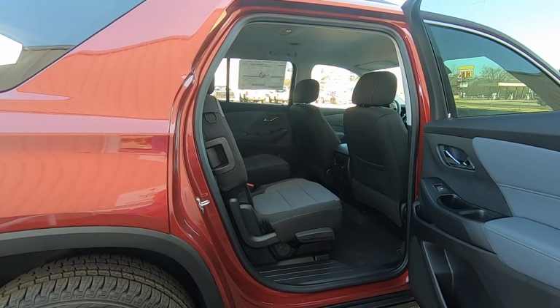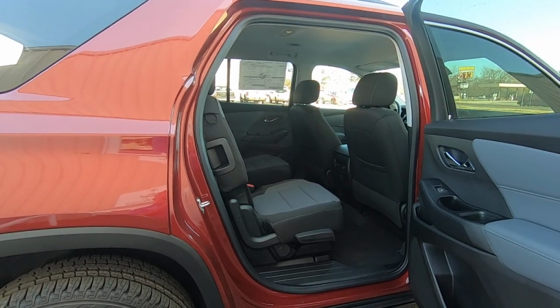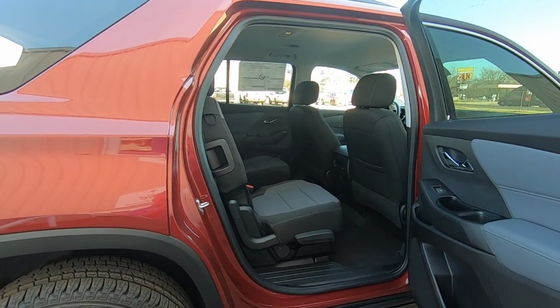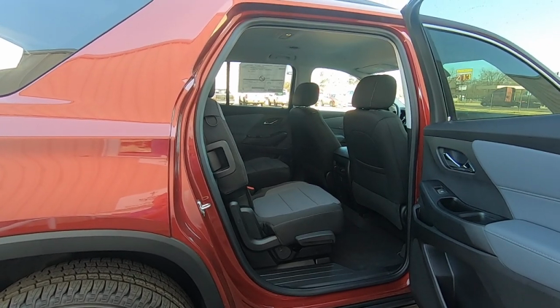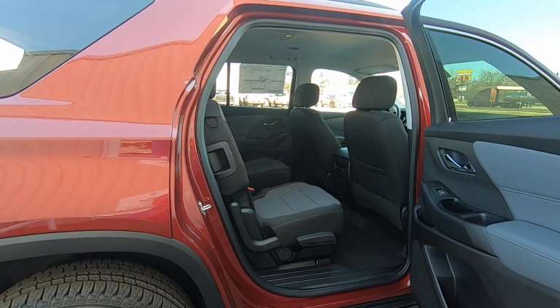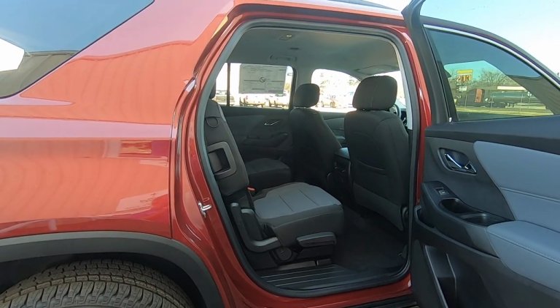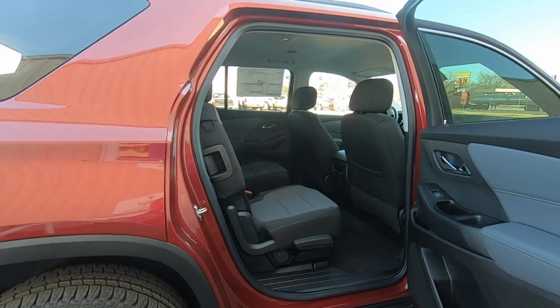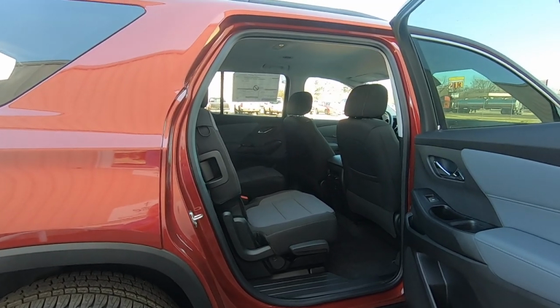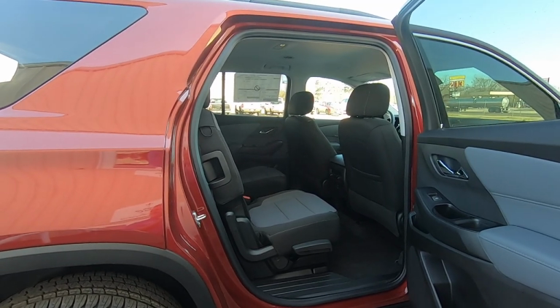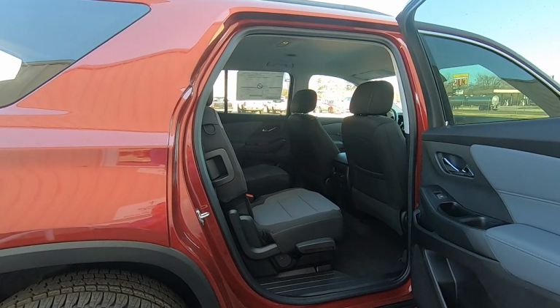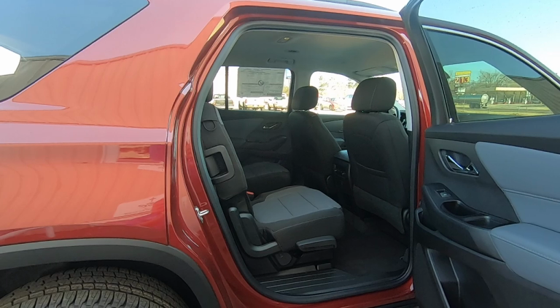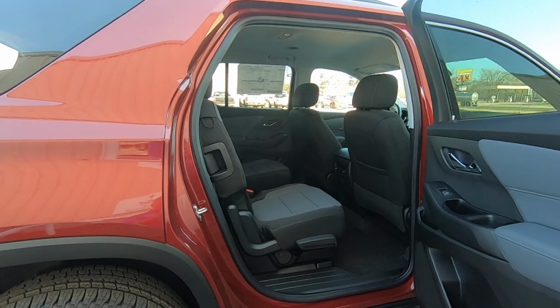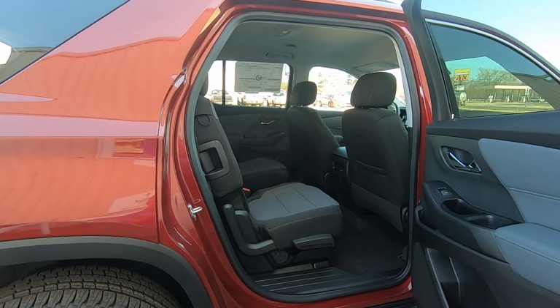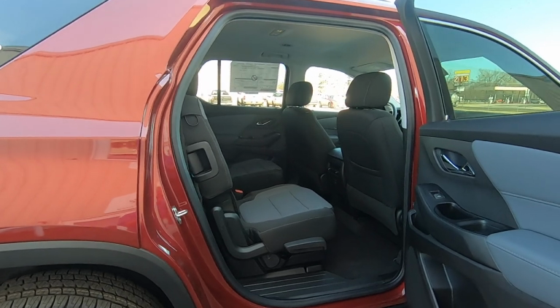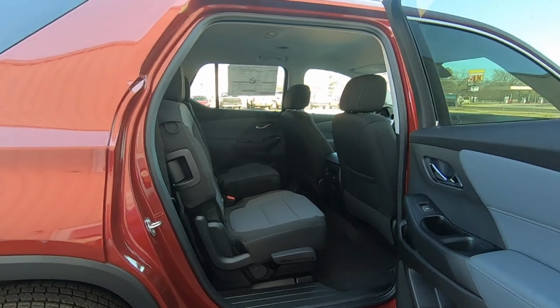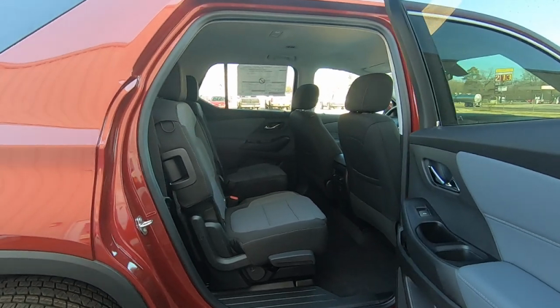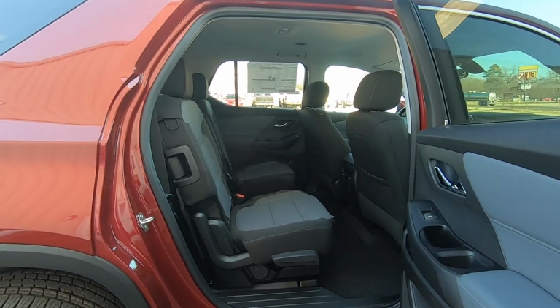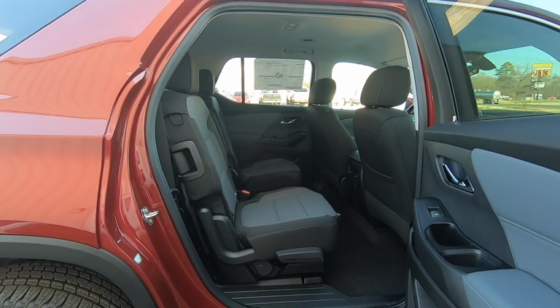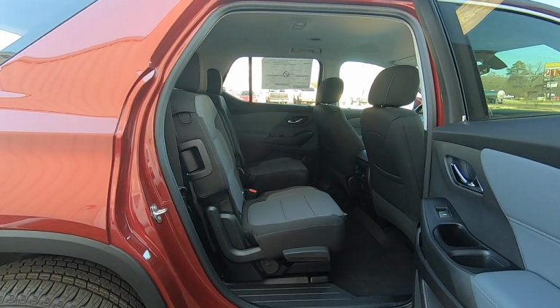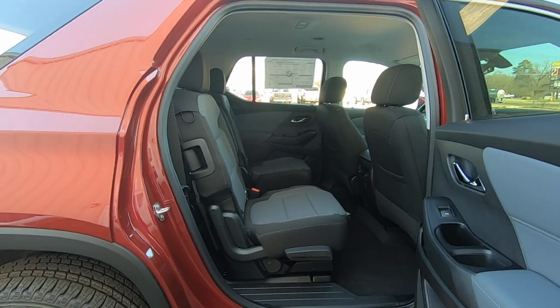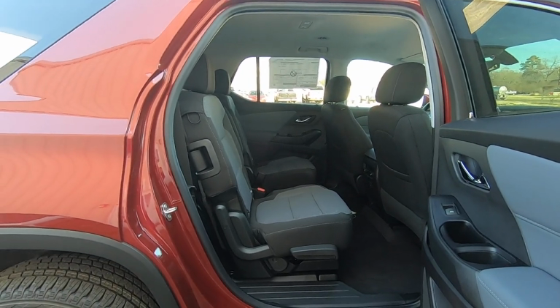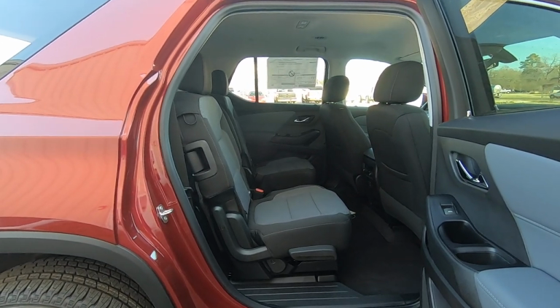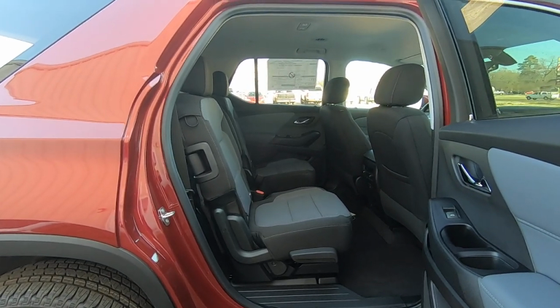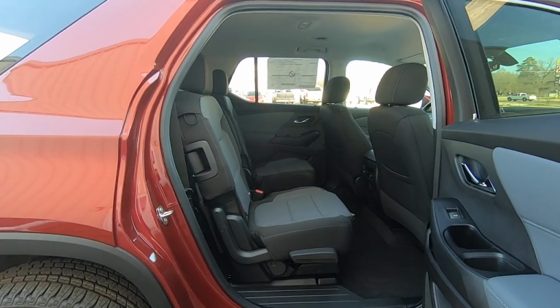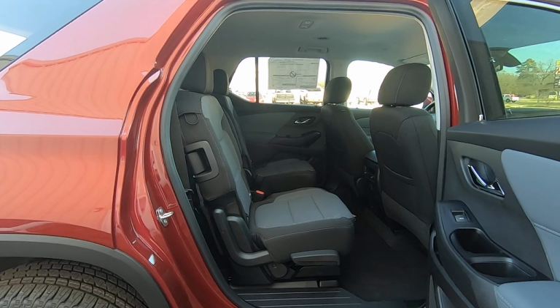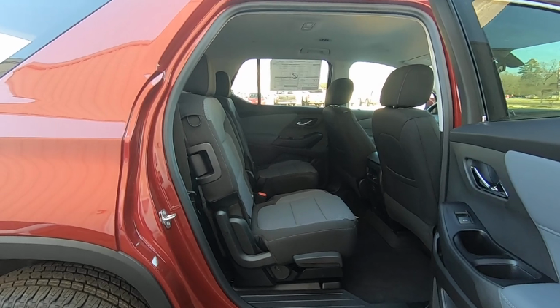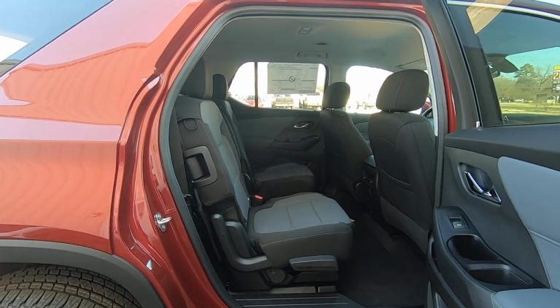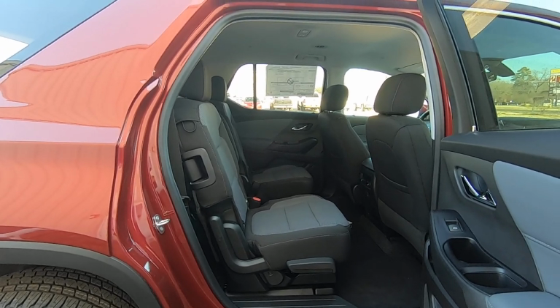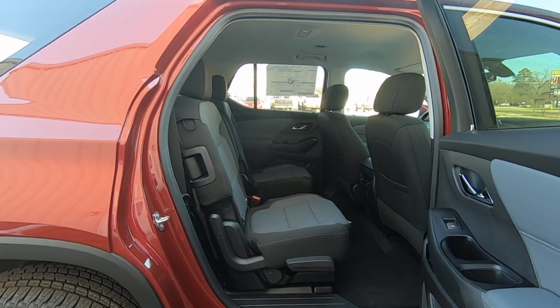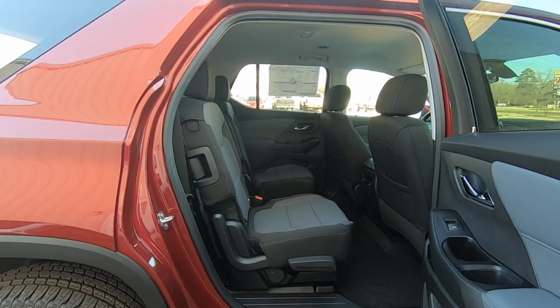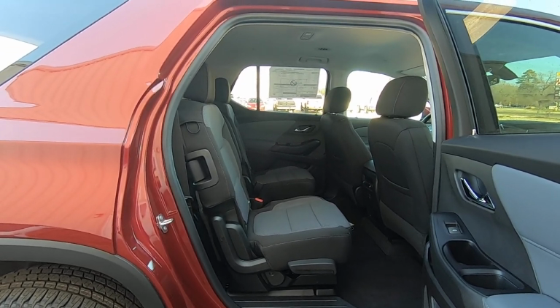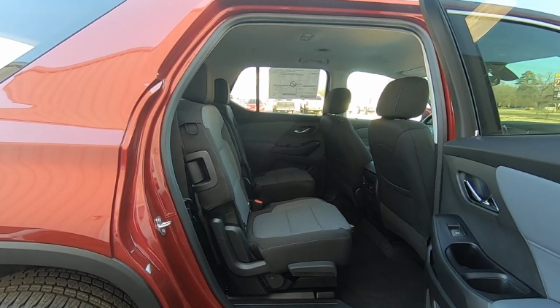Hey everybody, this is Dennis Smith with McKay Chevrolet here in Gladewater, Texas. Today I want to show you how the second and third row actually function, as far as how to lay the seats down and things of that nature.